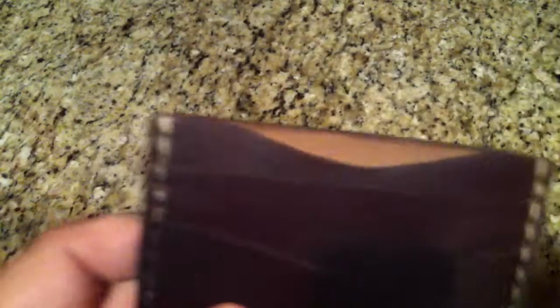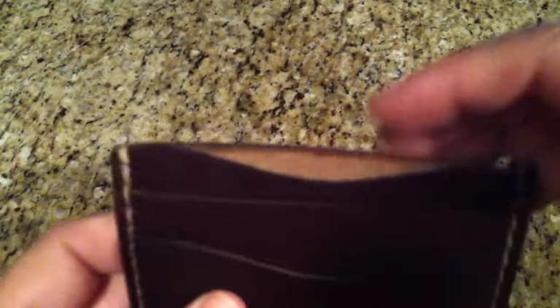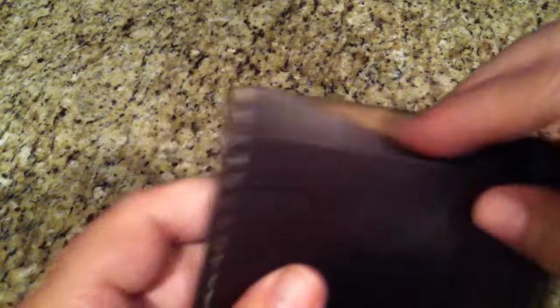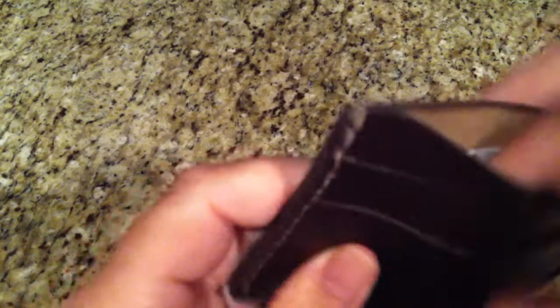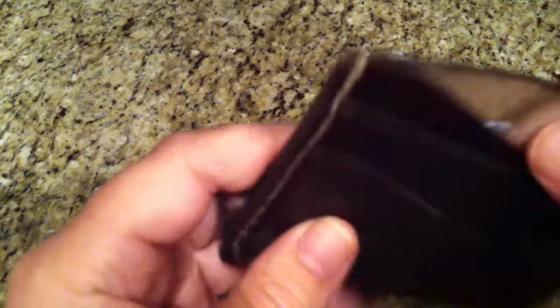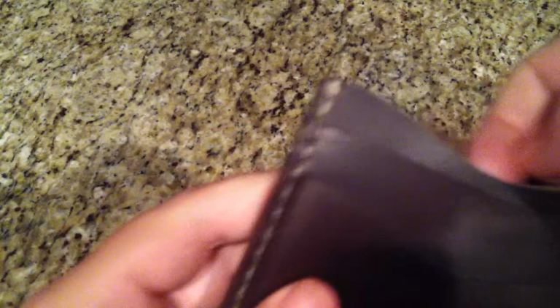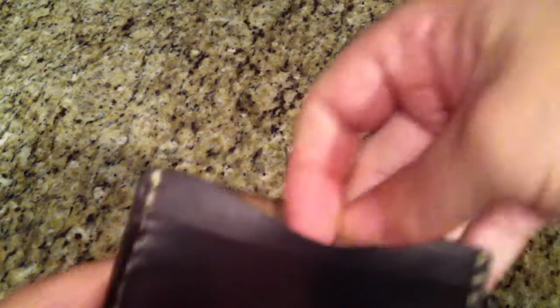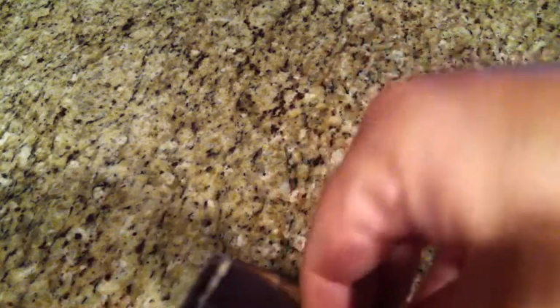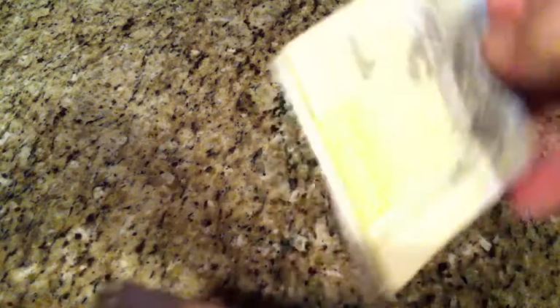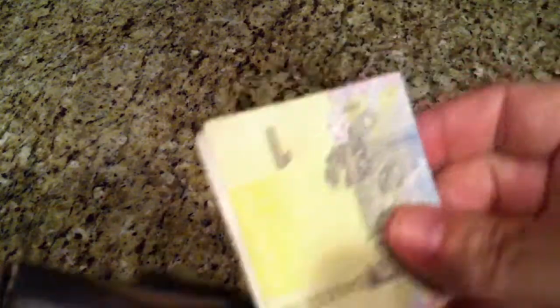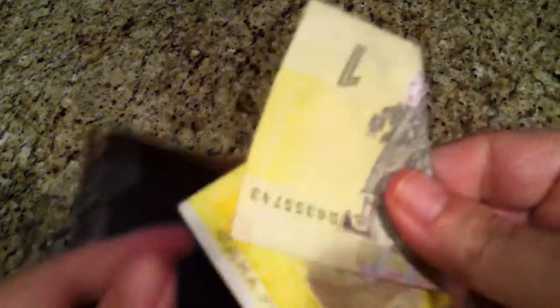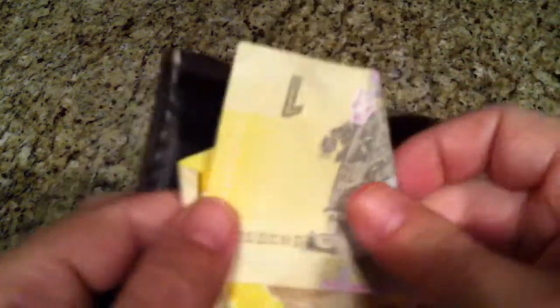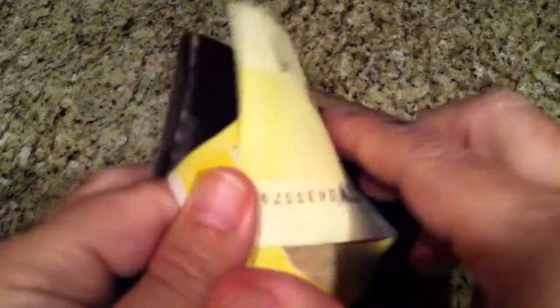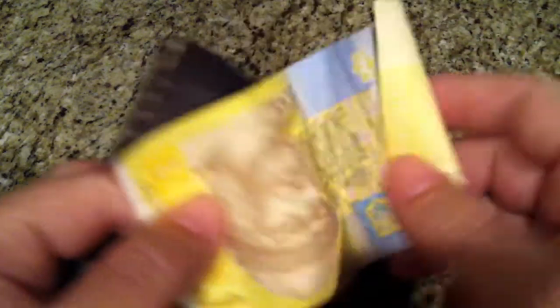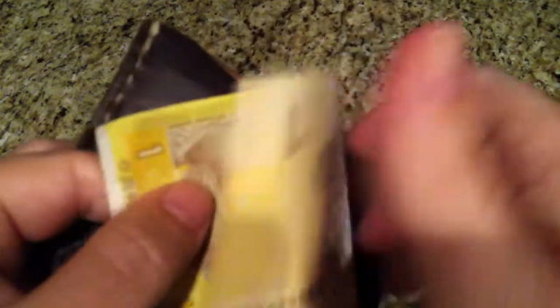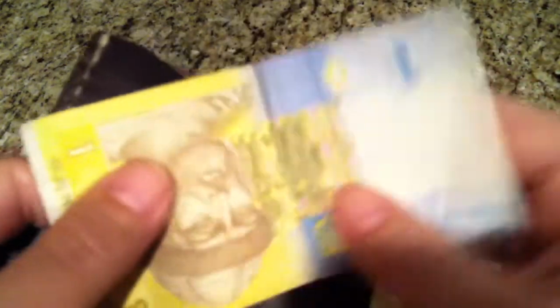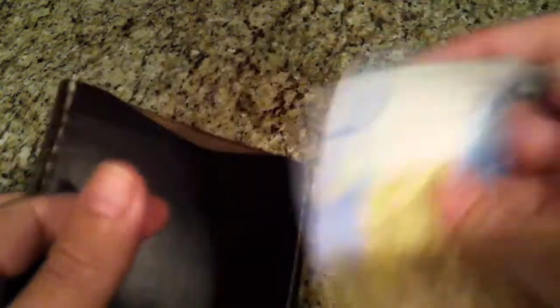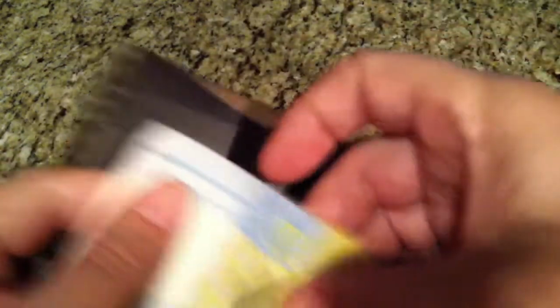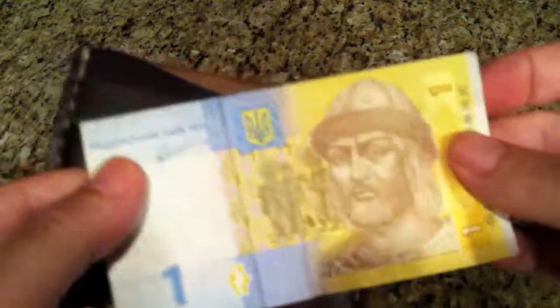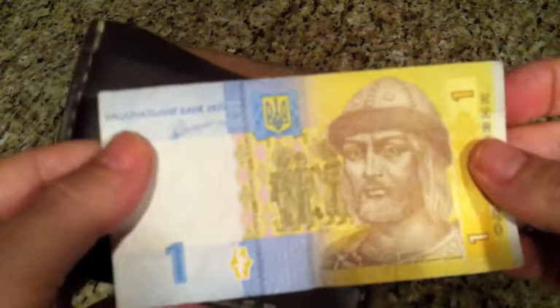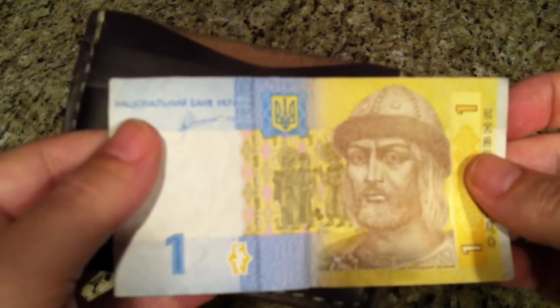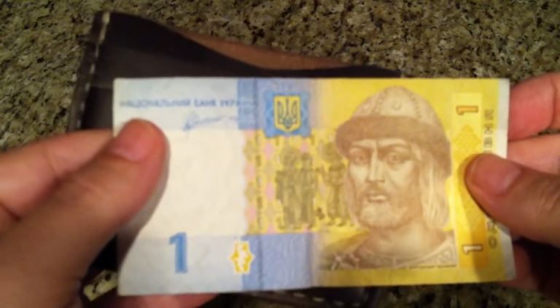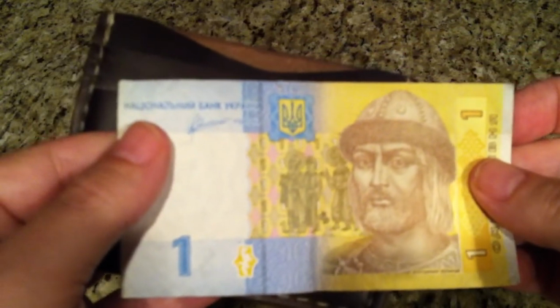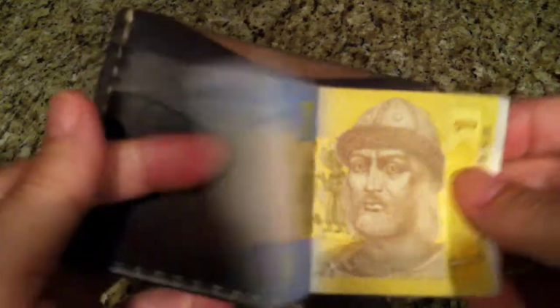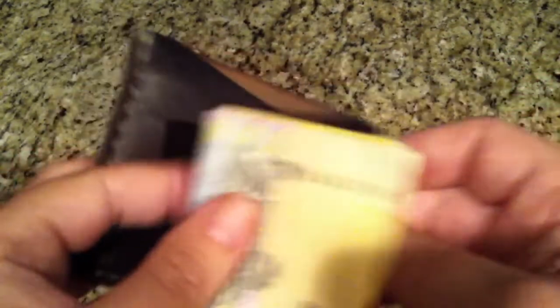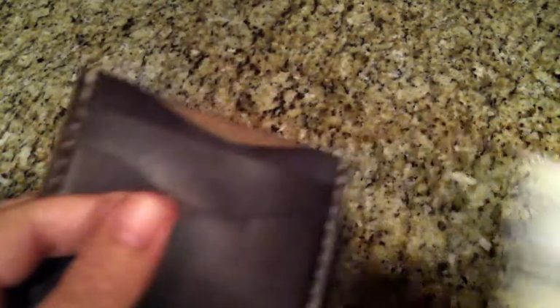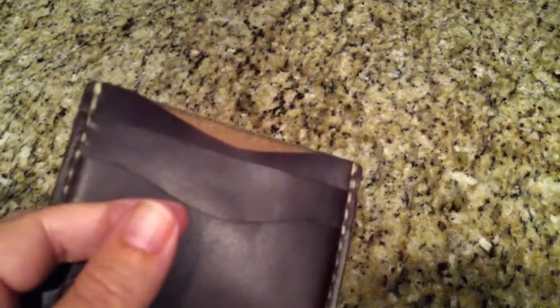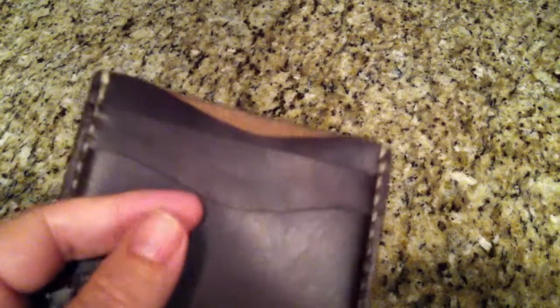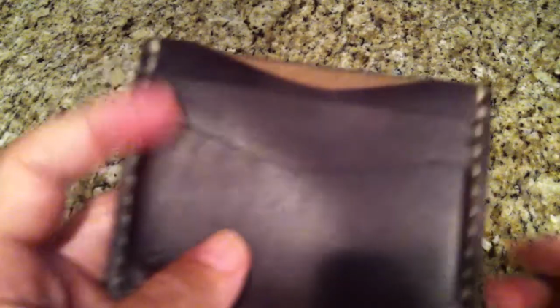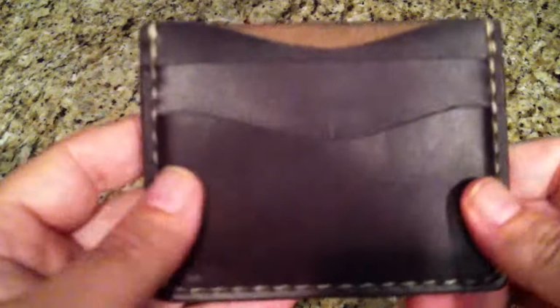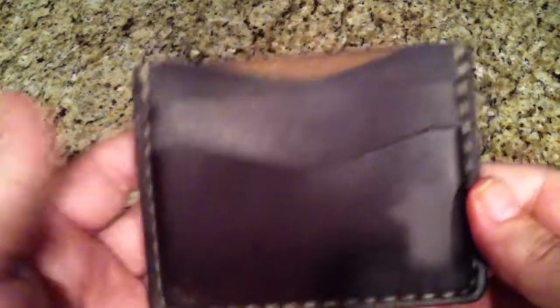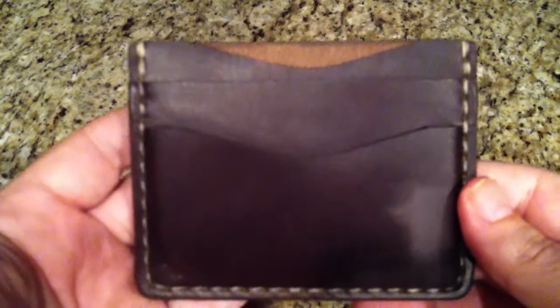He also puts in a Ukrainian dollar. The last wallet I got from him, he also put in a really nice note. So he's a good guy and he makes really nice stuff.